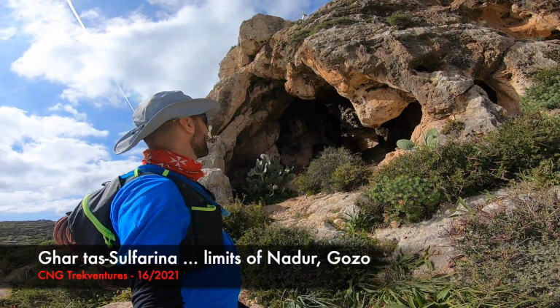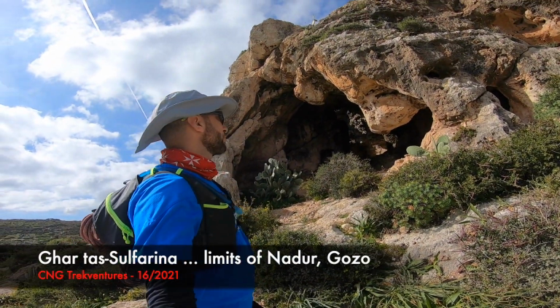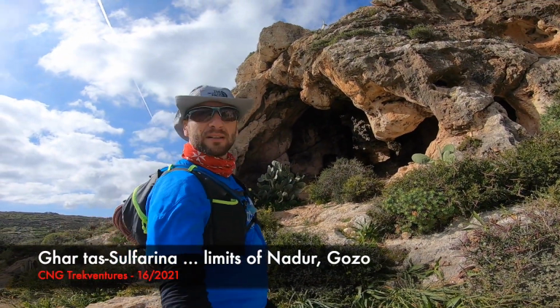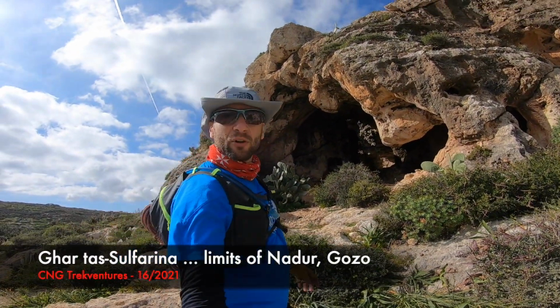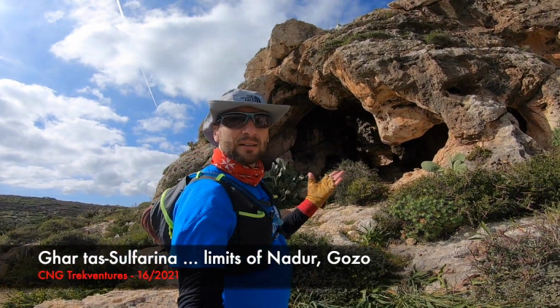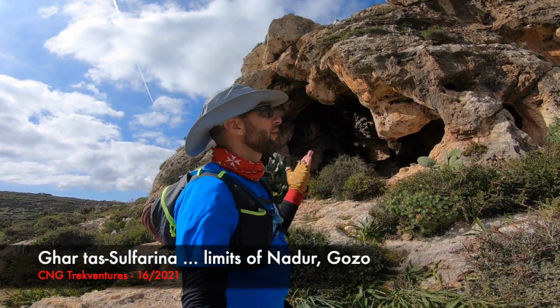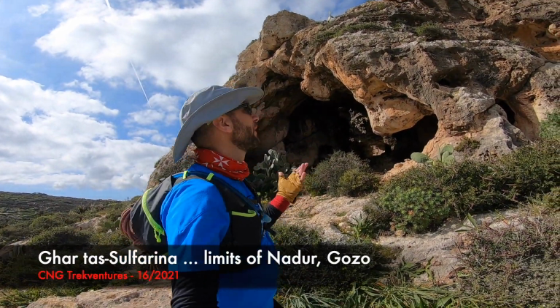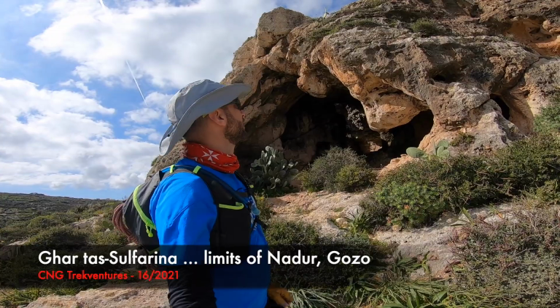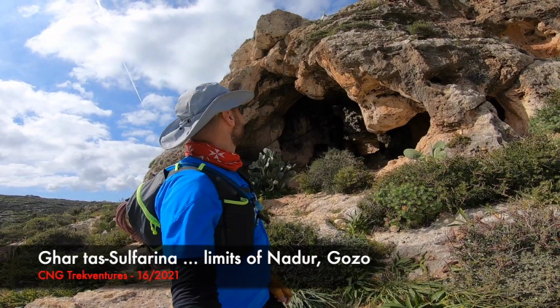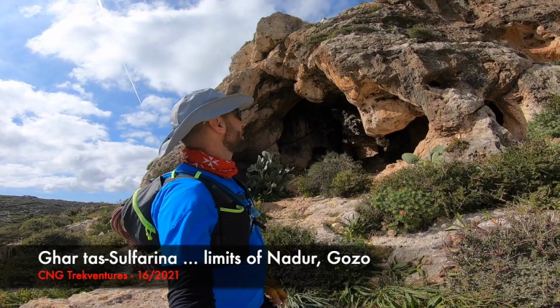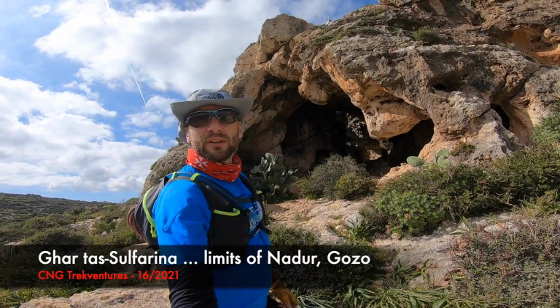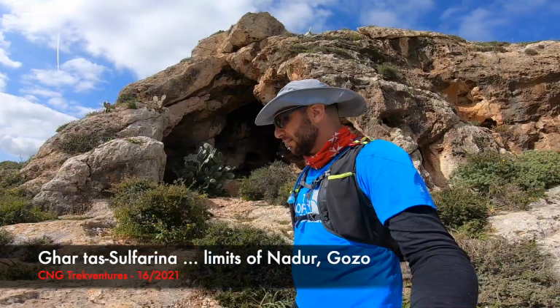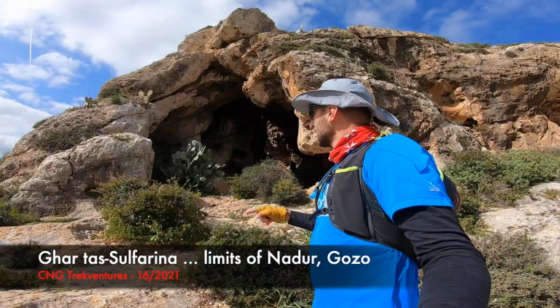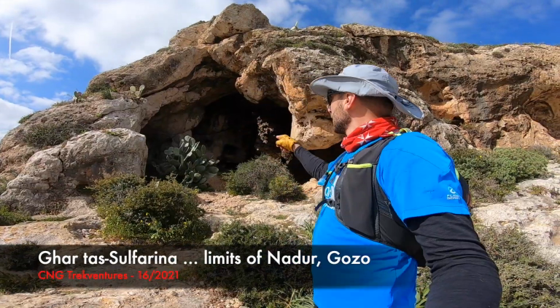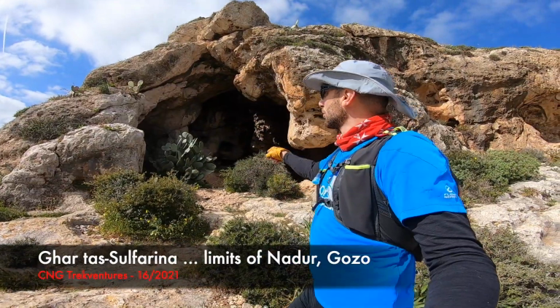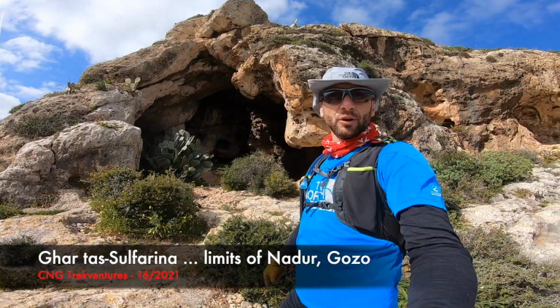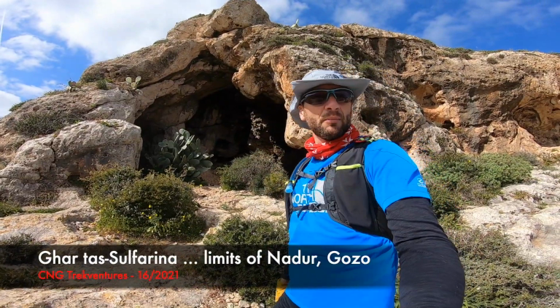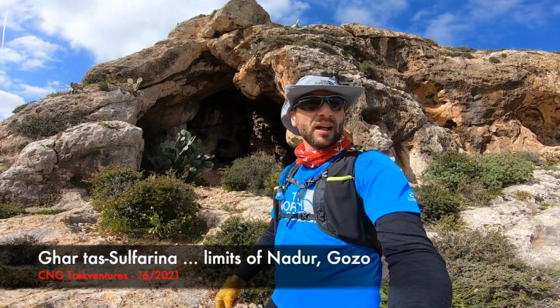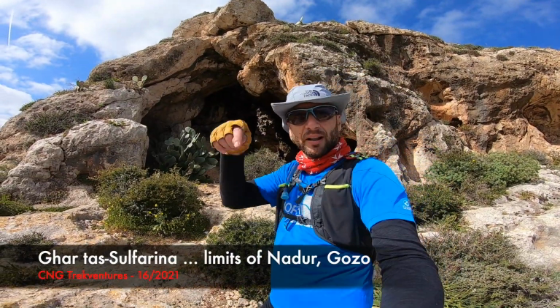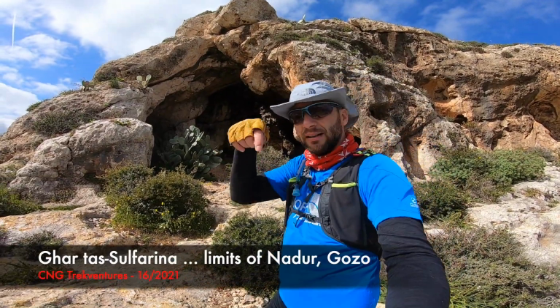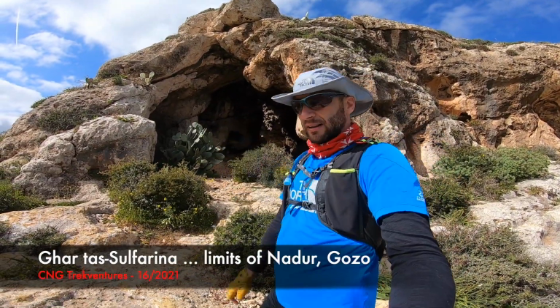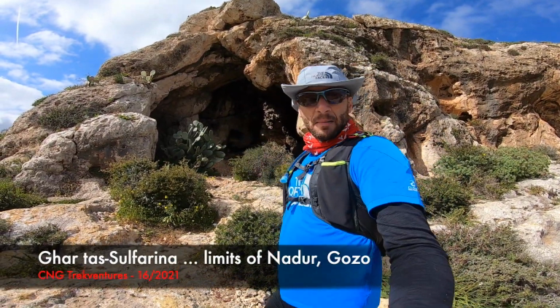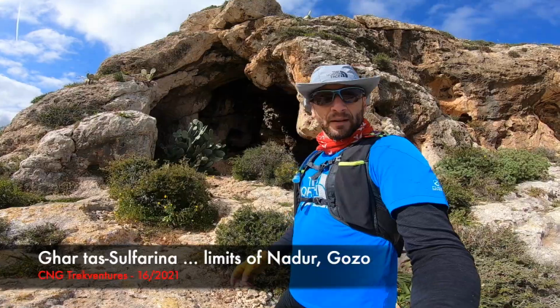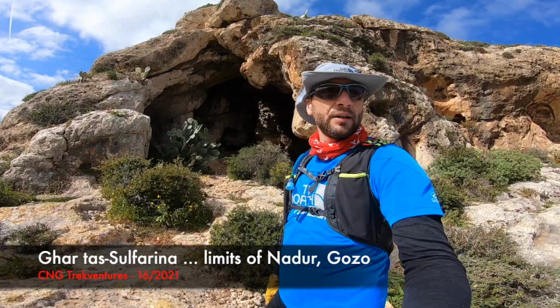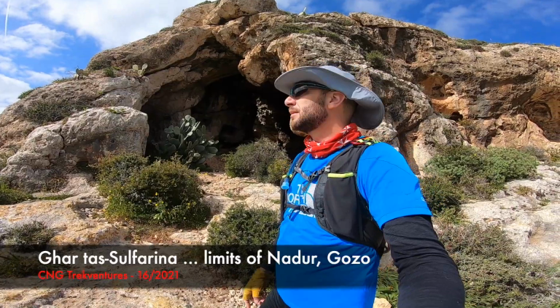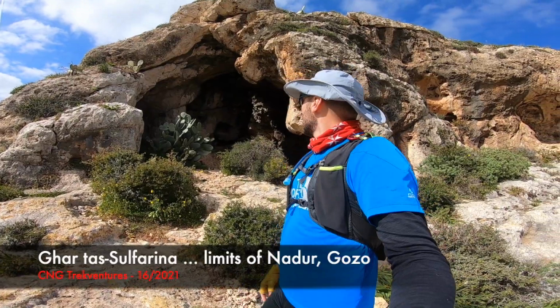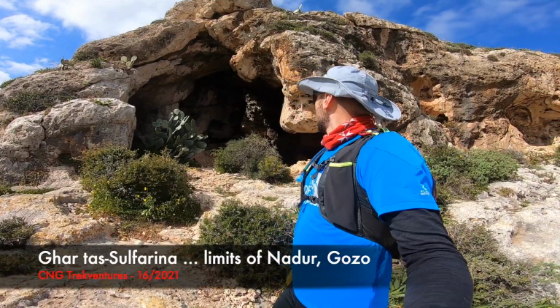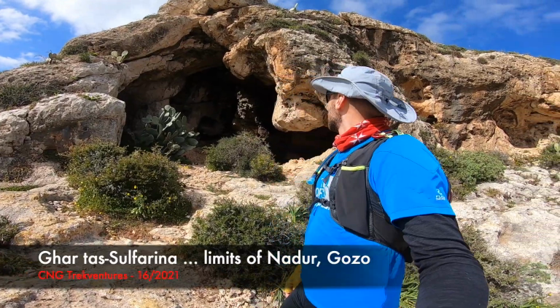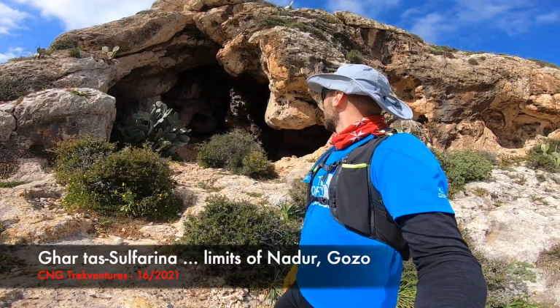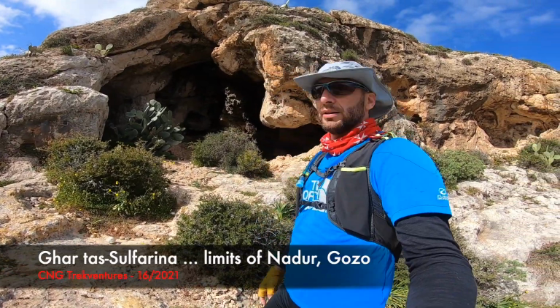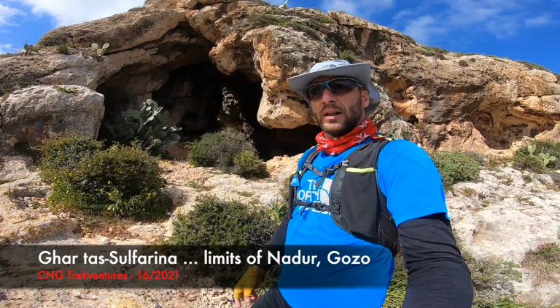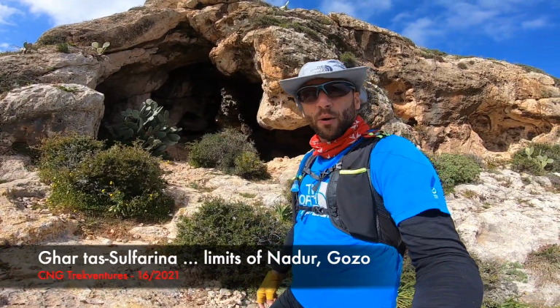Who knows what this cave is called, guys? I didn't find the name of this cave. Any of you who know the name of this cave, kindly leave a message below. Let's go in.